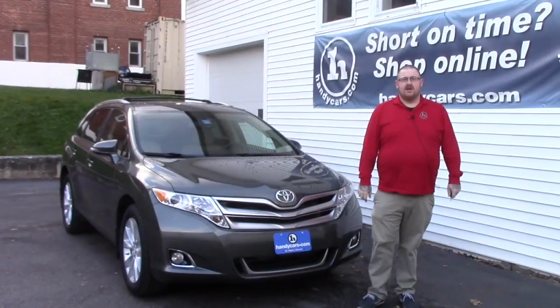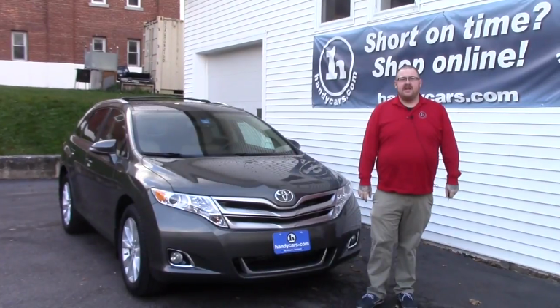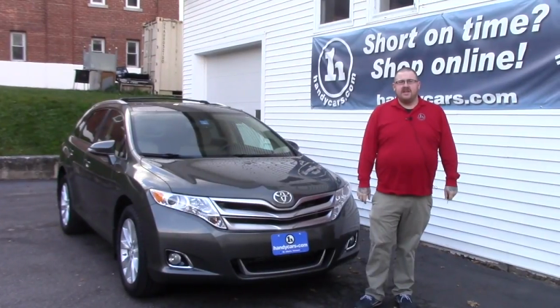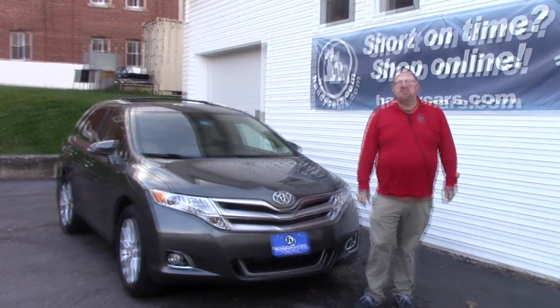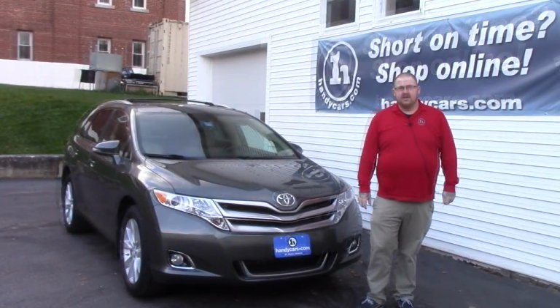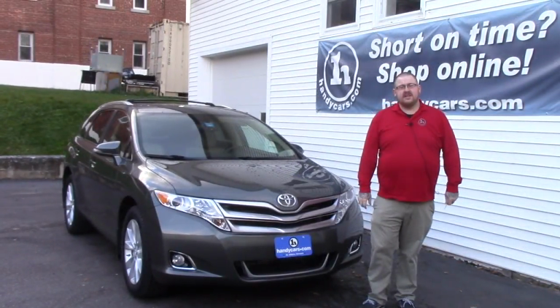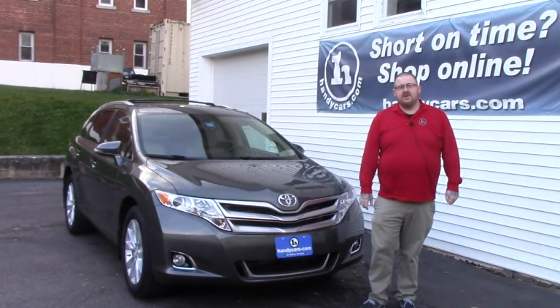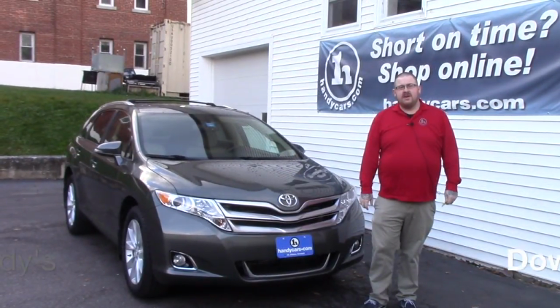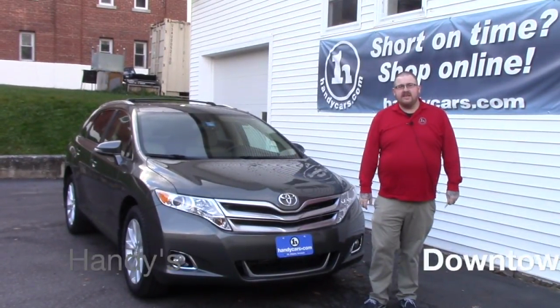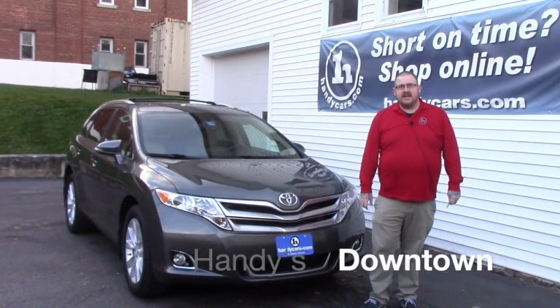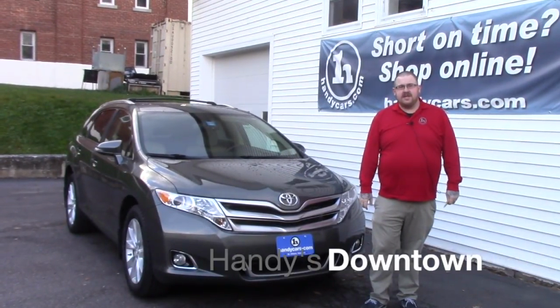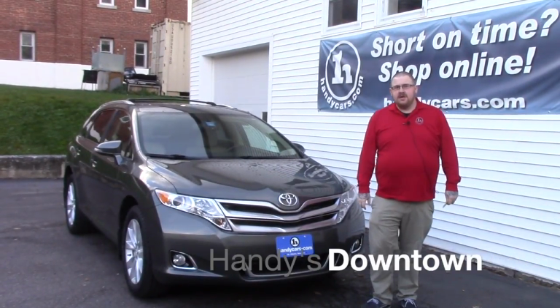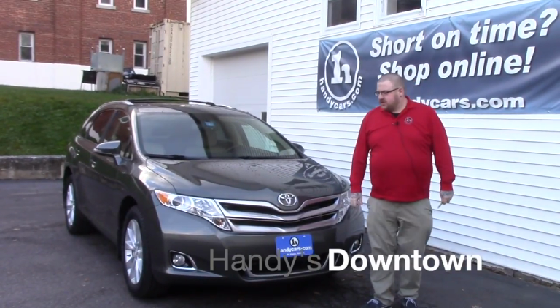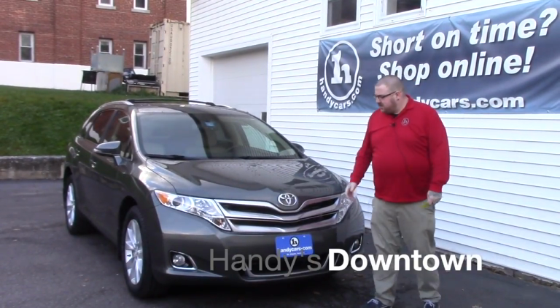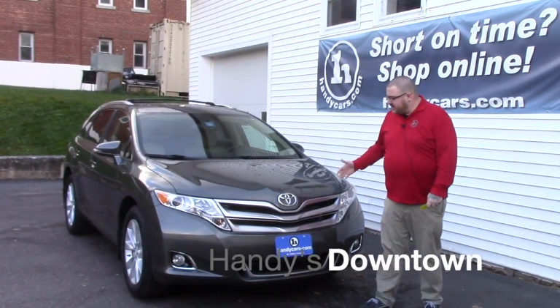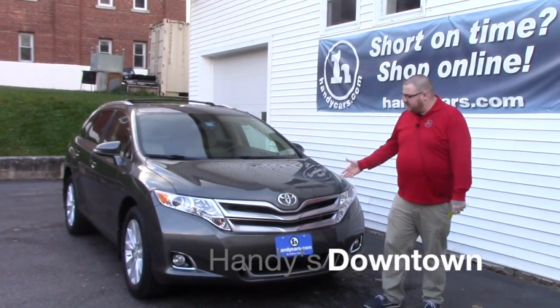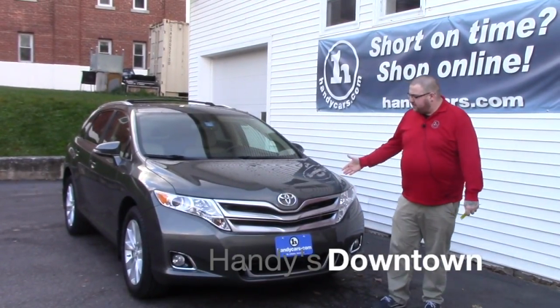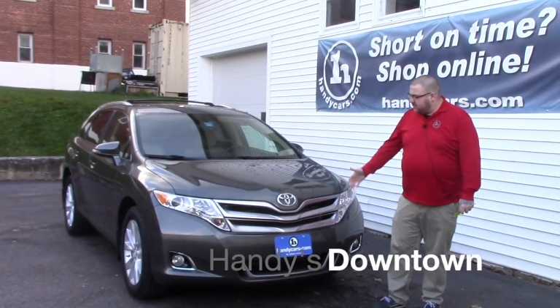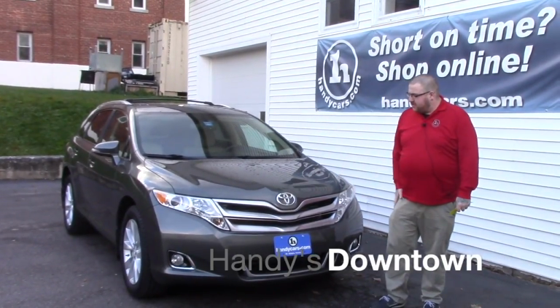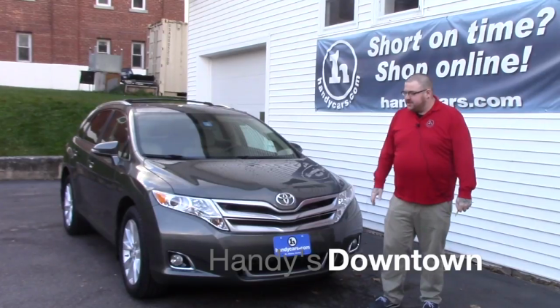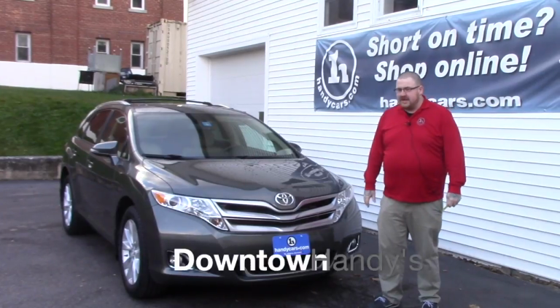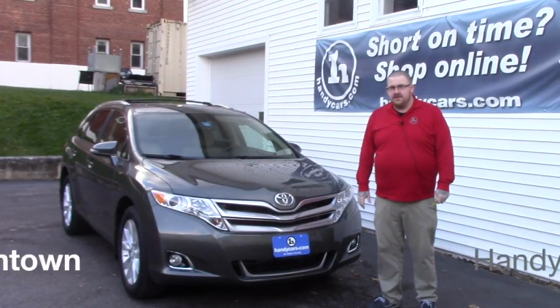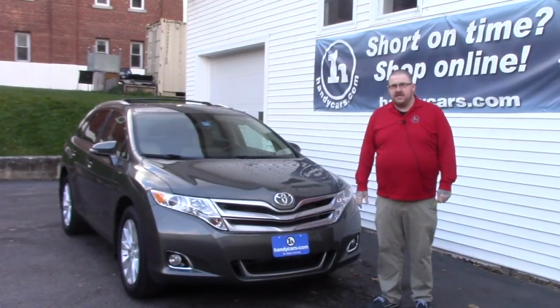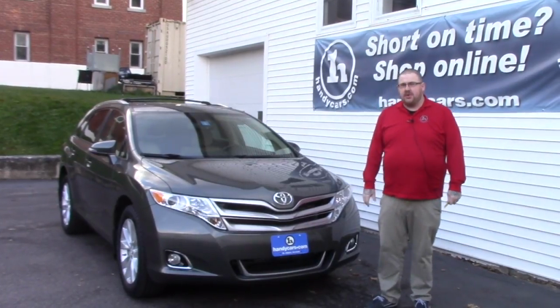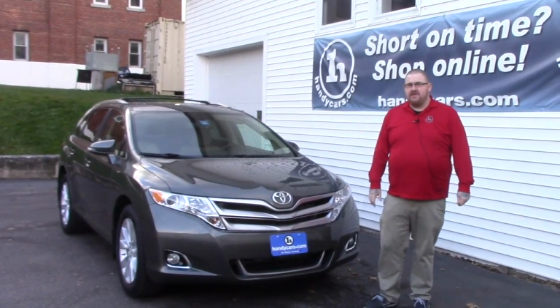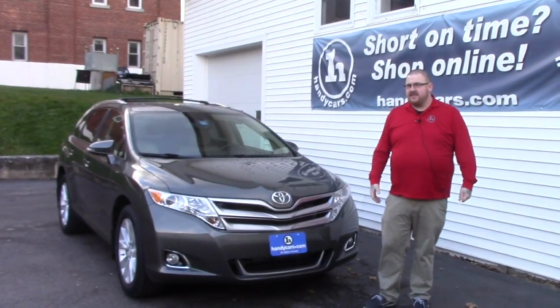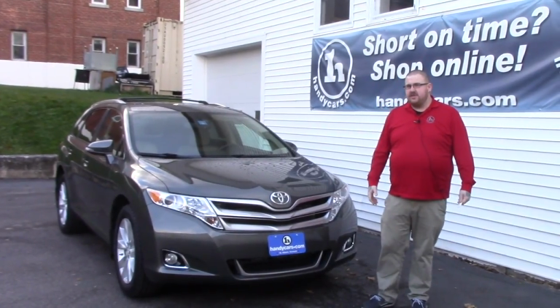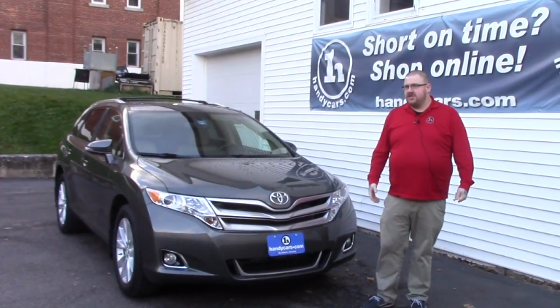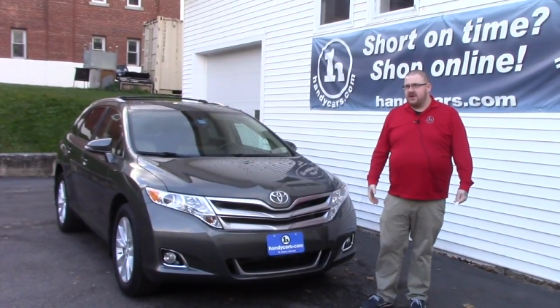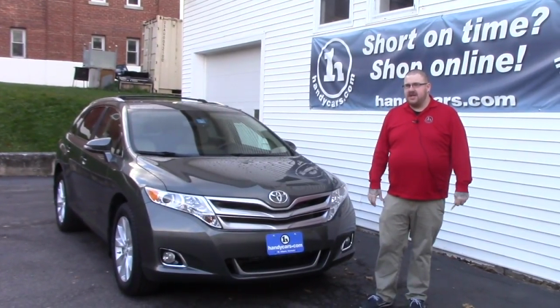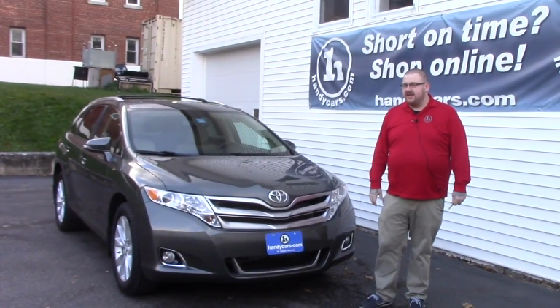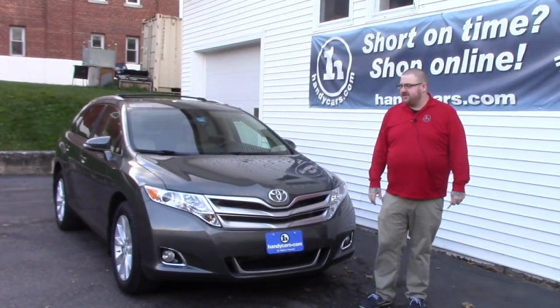Hi Denise, Nick Lambert here at Handy's Downtown. Just wanted to make a quick video for you on this 2013 Toyota Venza that we just barely got in yesterday.